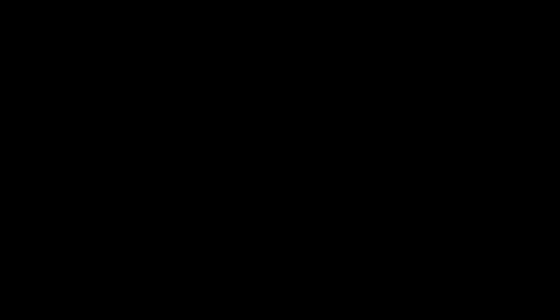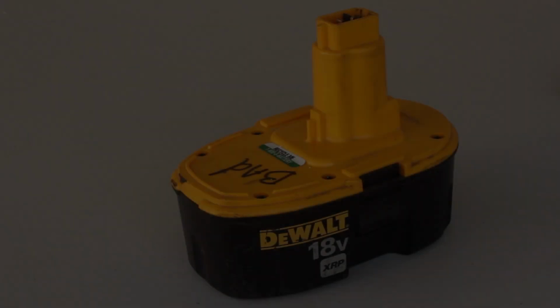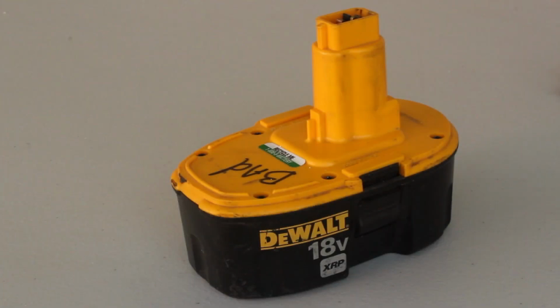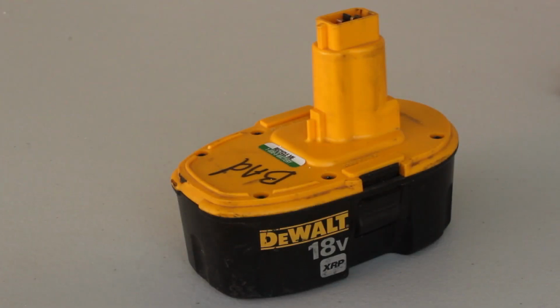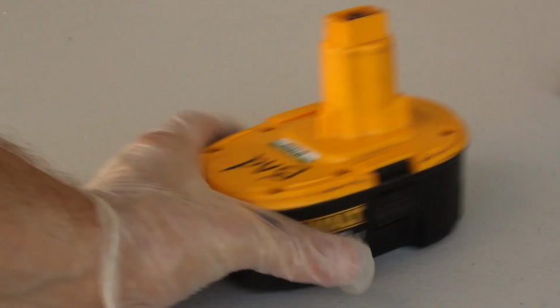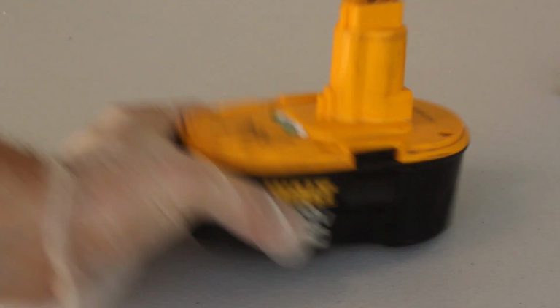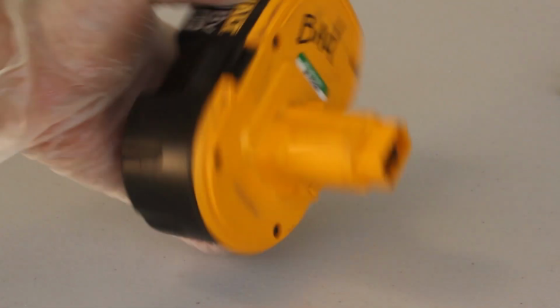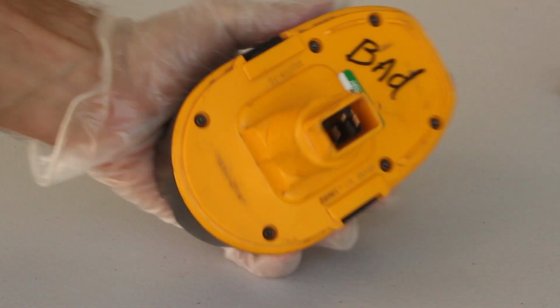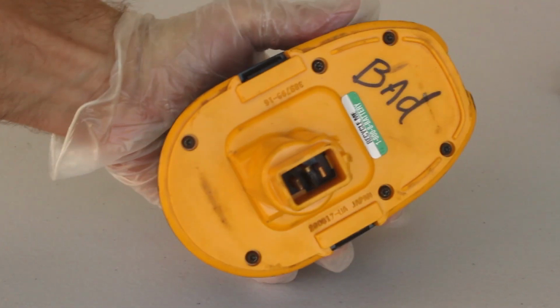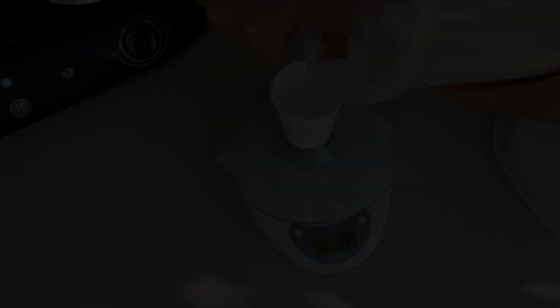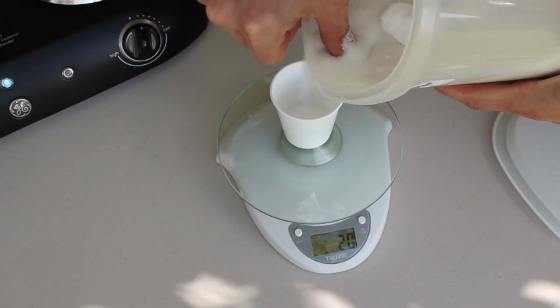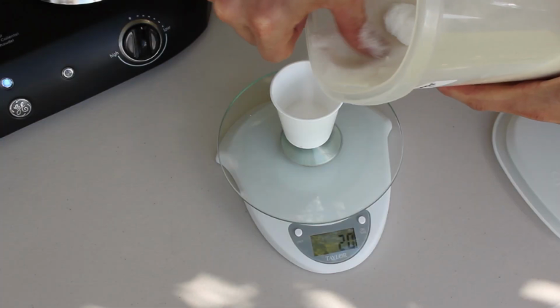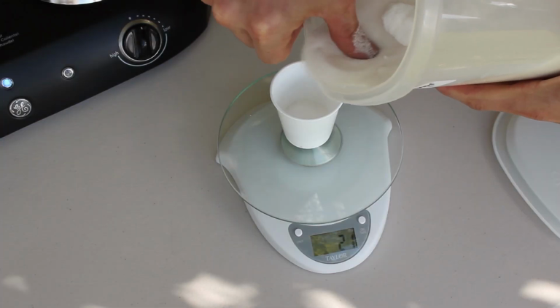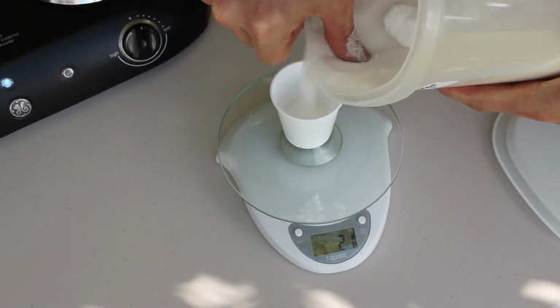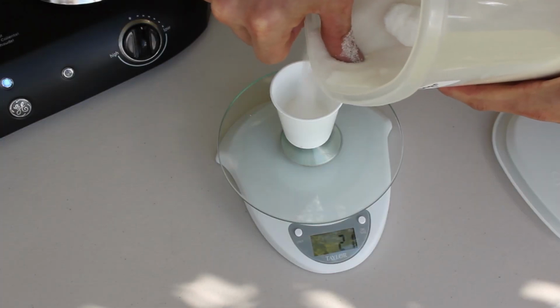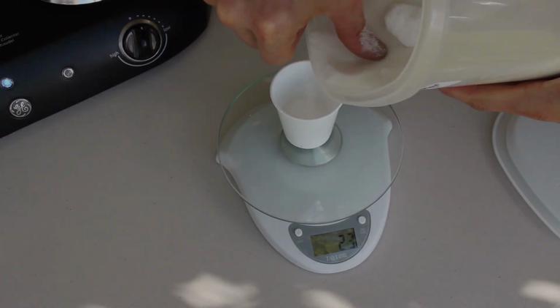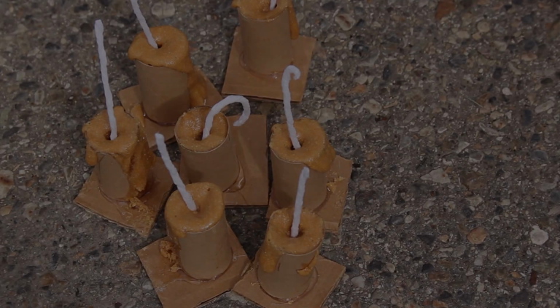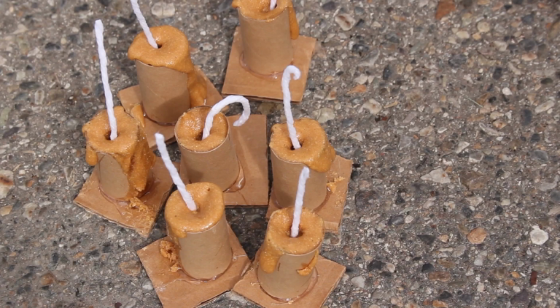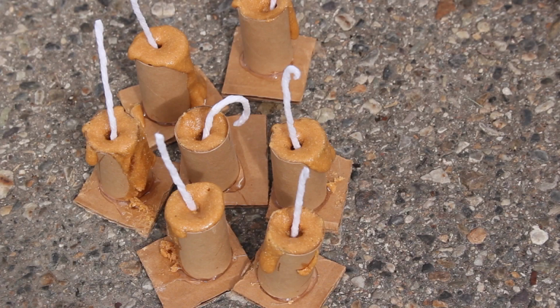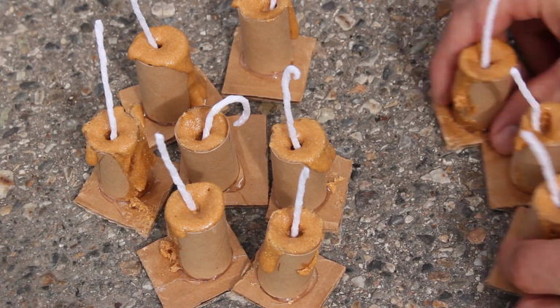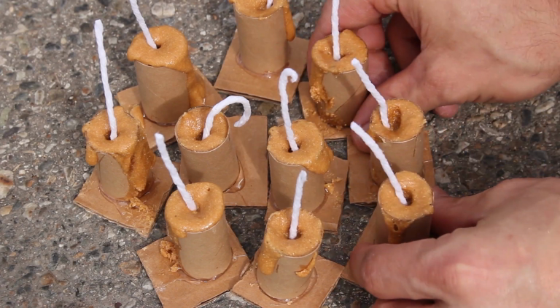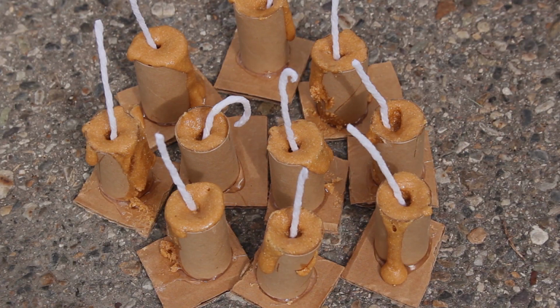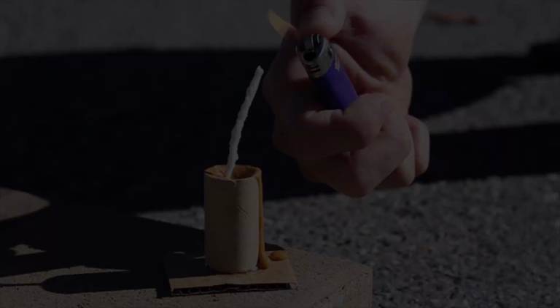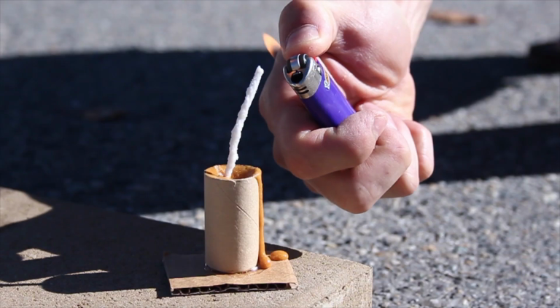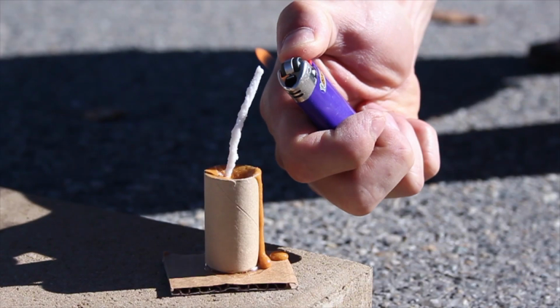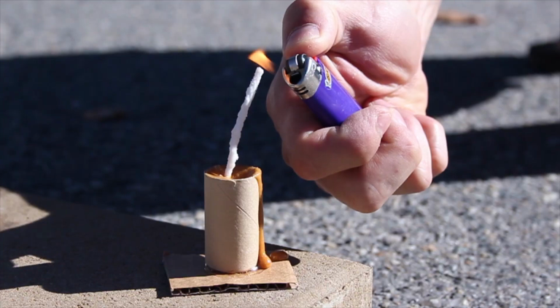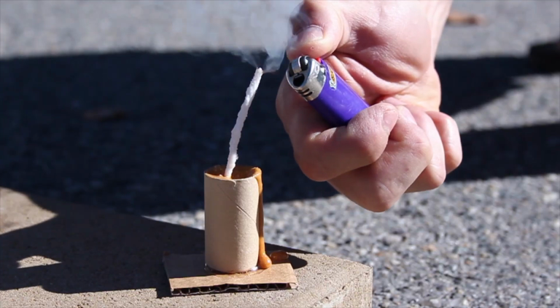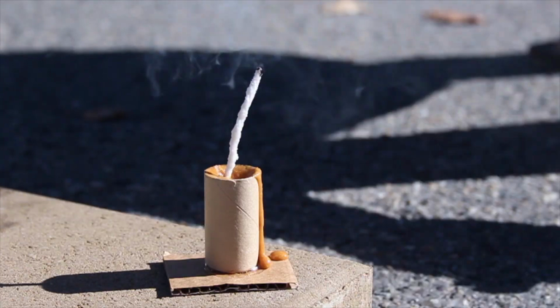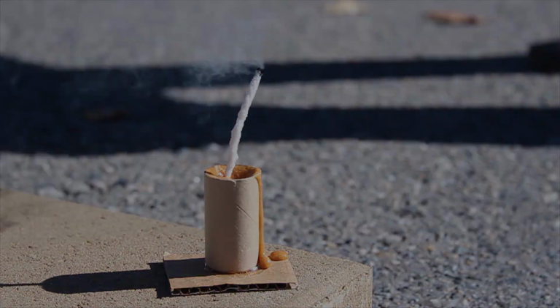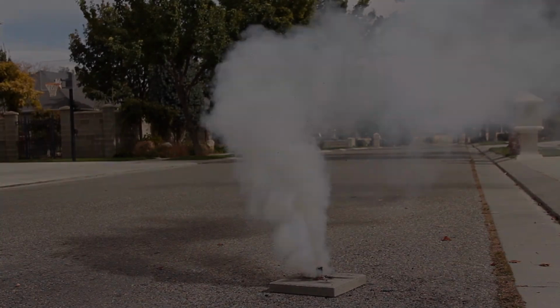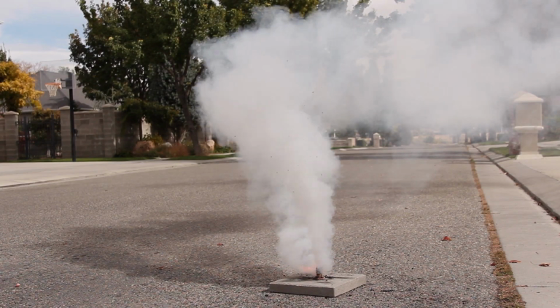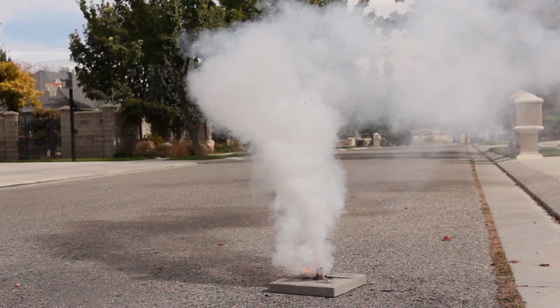What do you get when you combine parts from an old battery pack with some common household ingredients? Mix them together and you get these - a batch of super cheap and easy to make smoke flares.